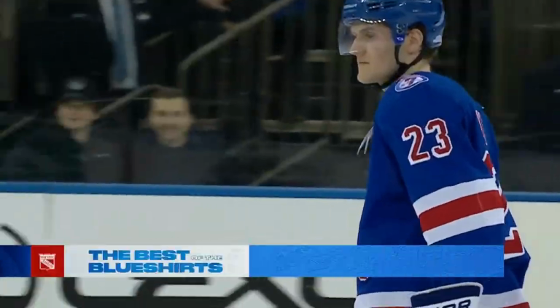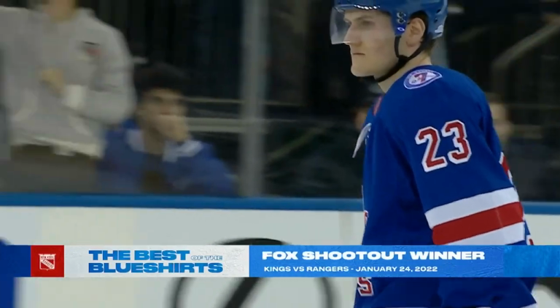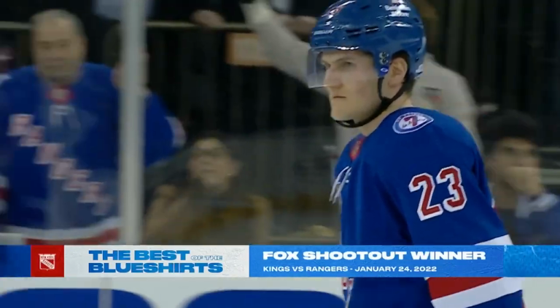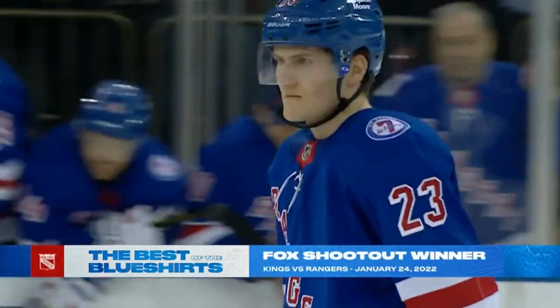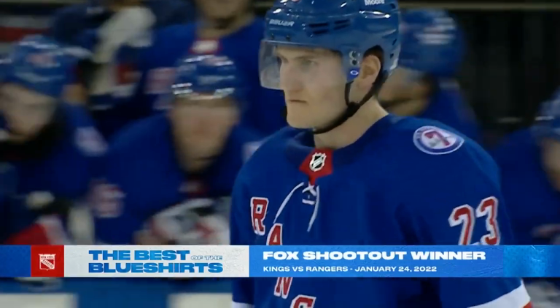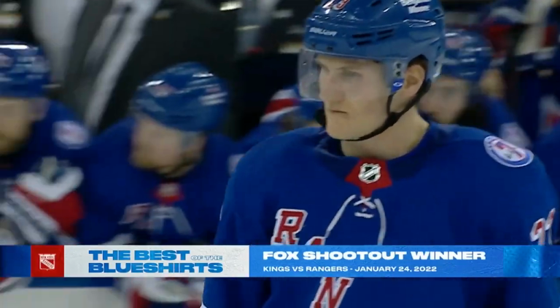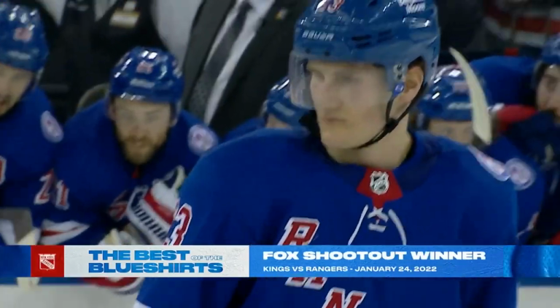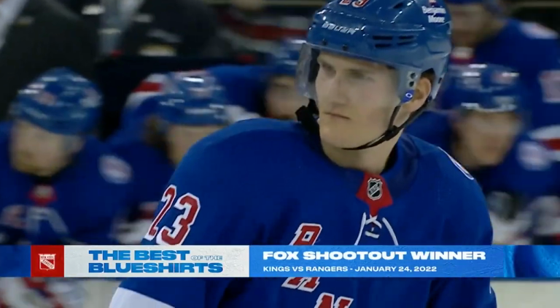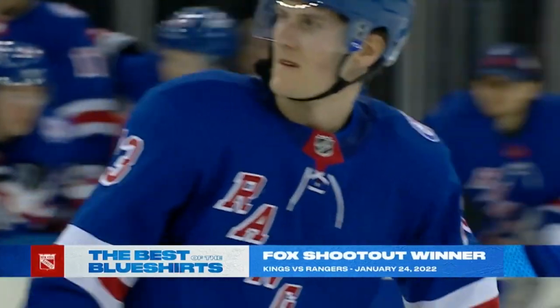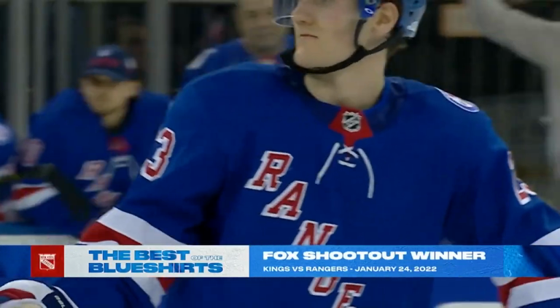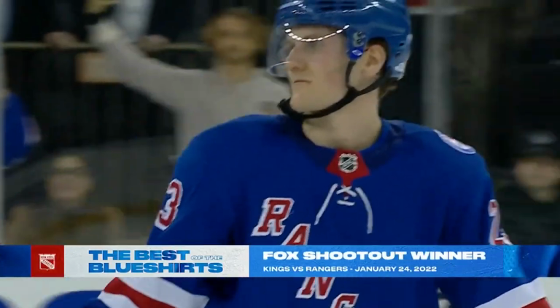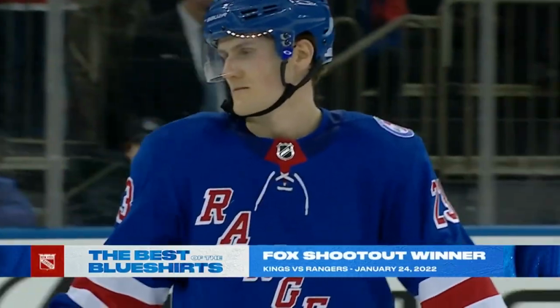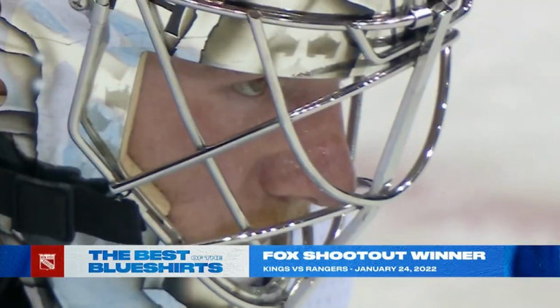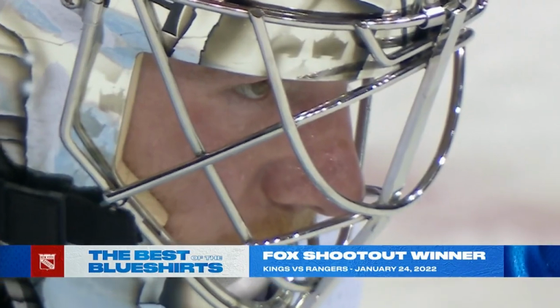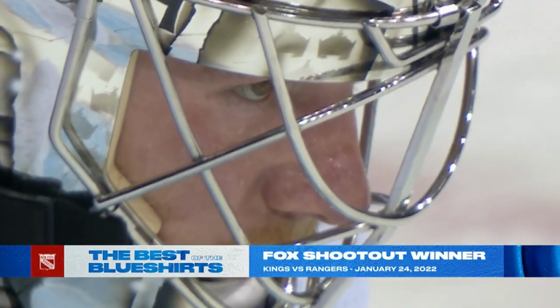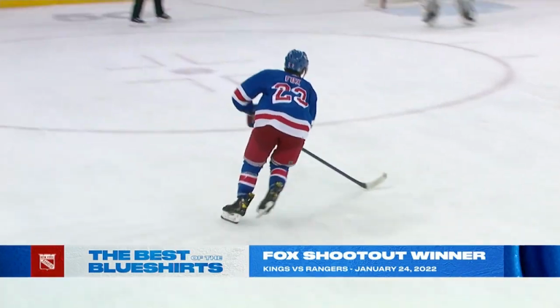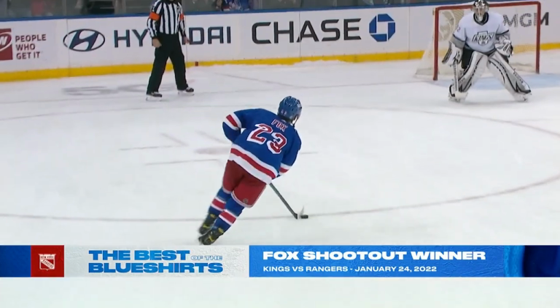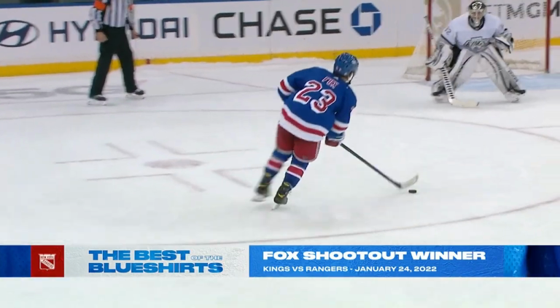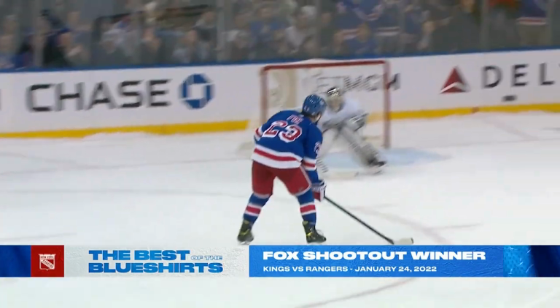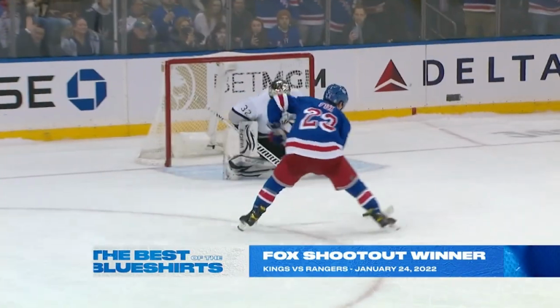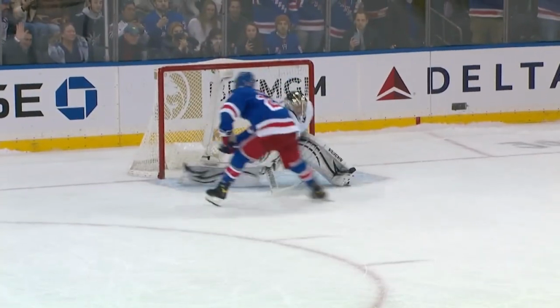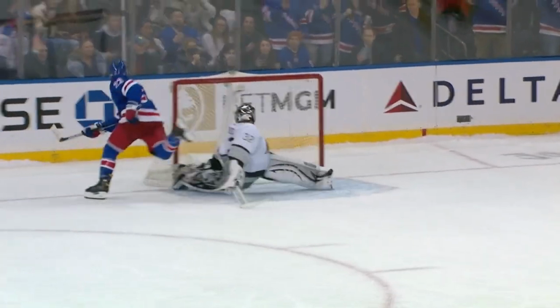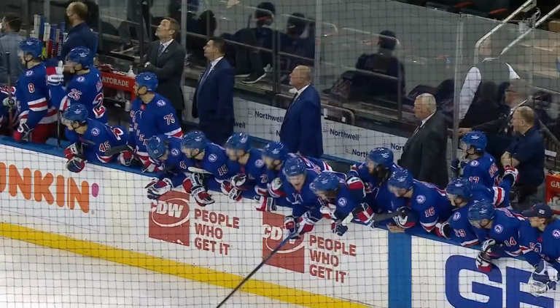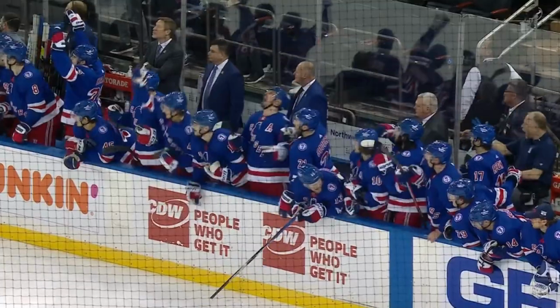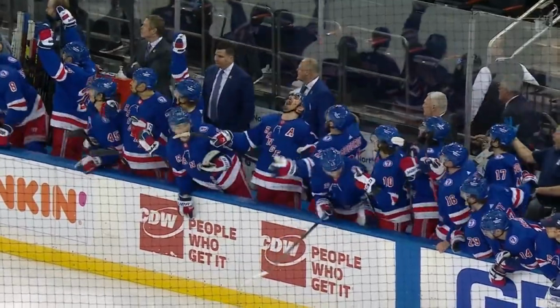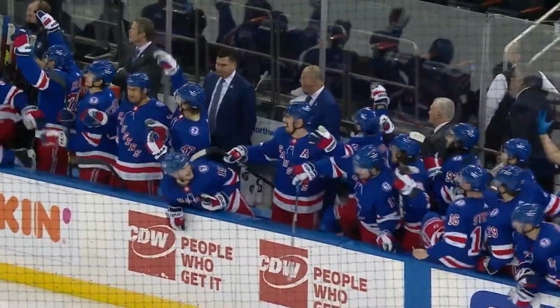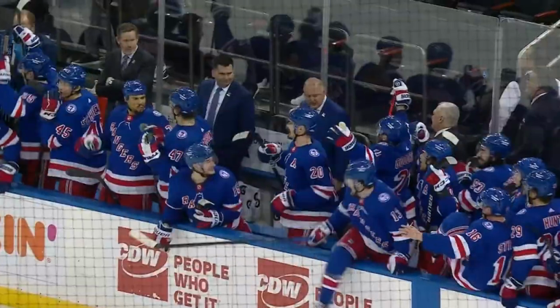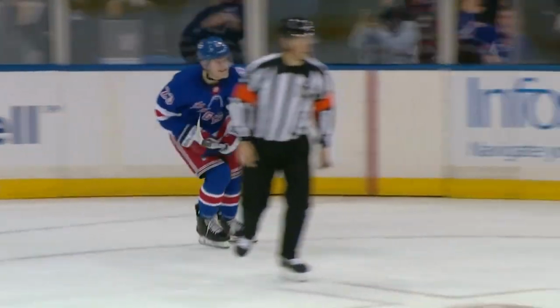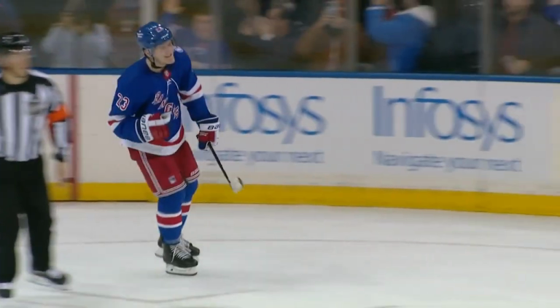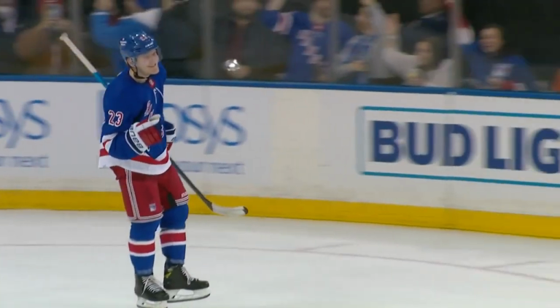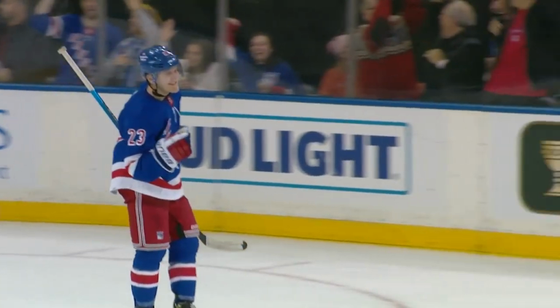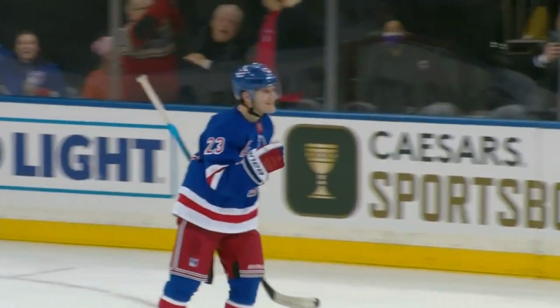Down three for the Rangers, number 23 — Fox. Fox against Quick. Fox fakes! Scores! Rangers win!